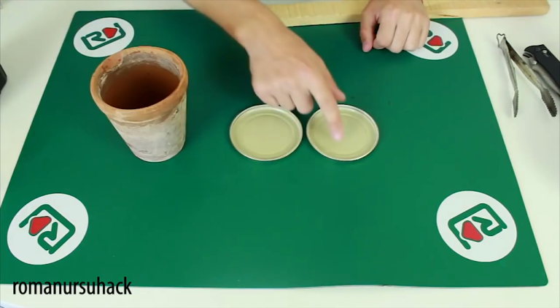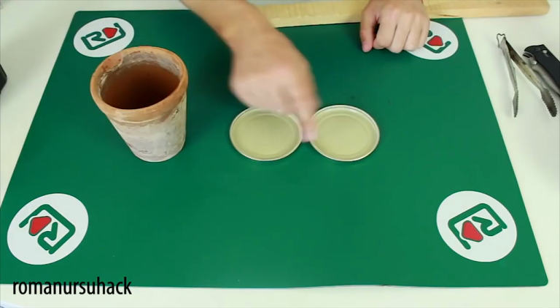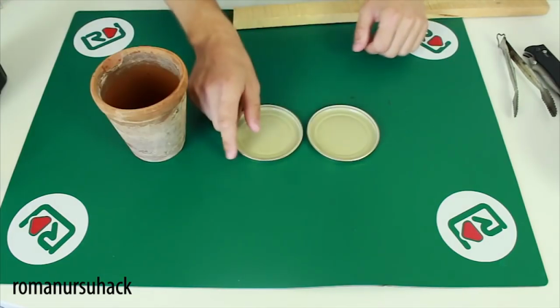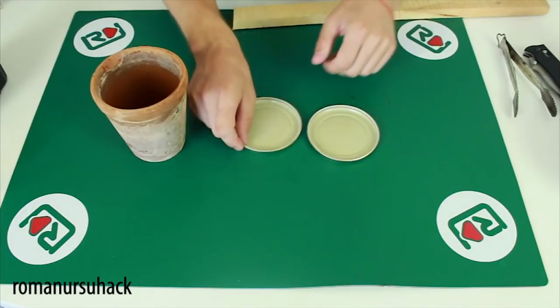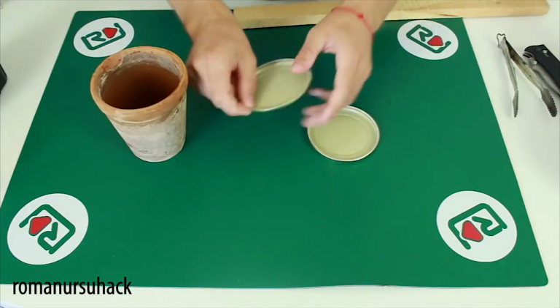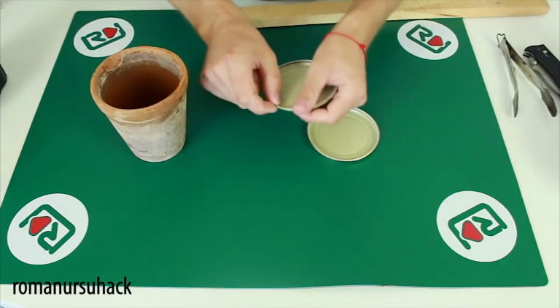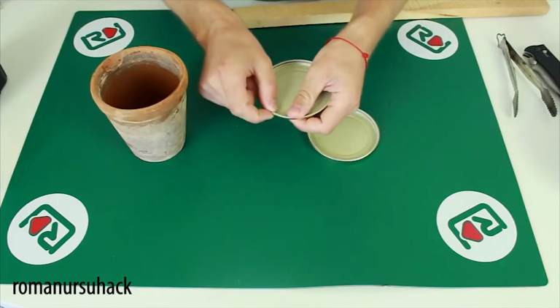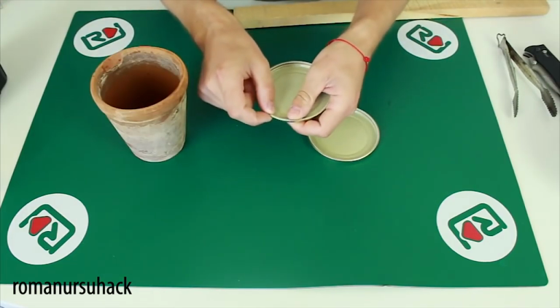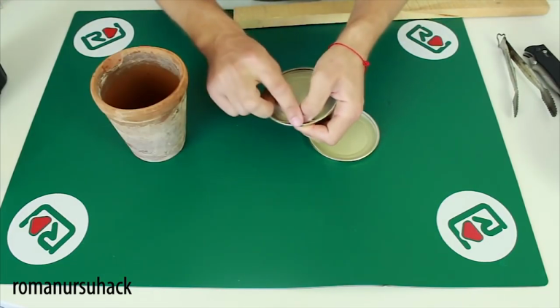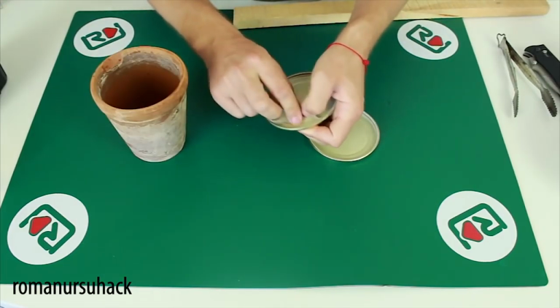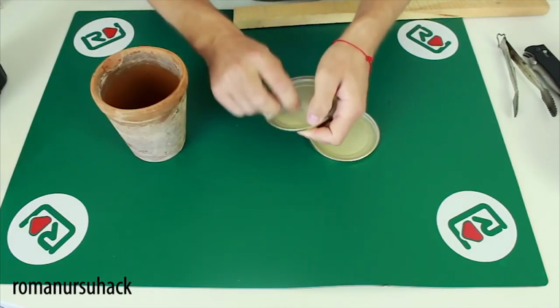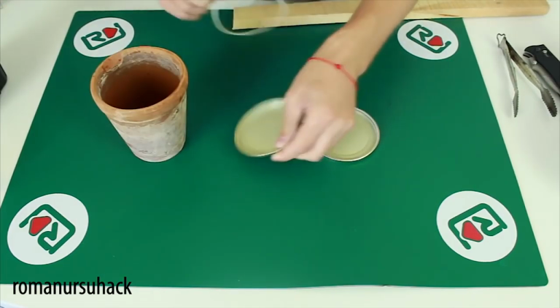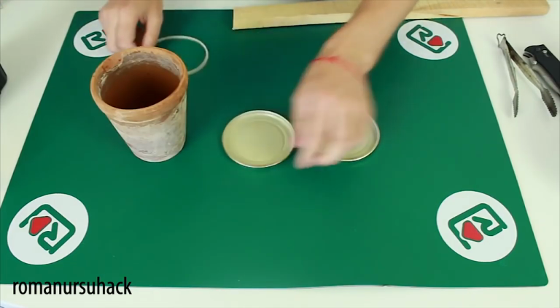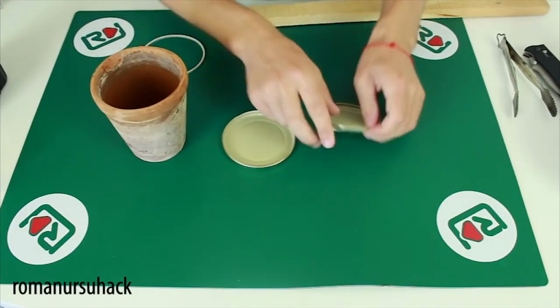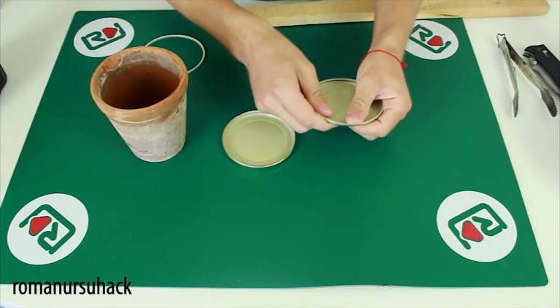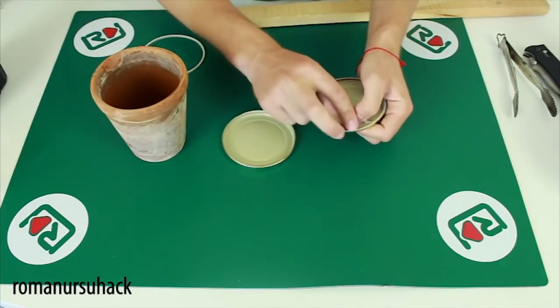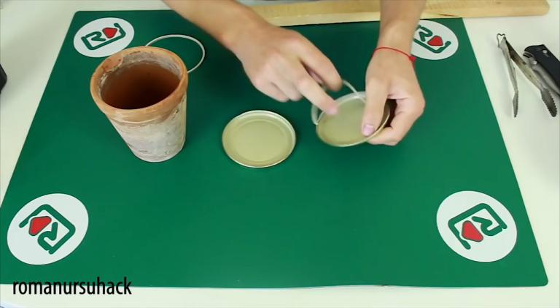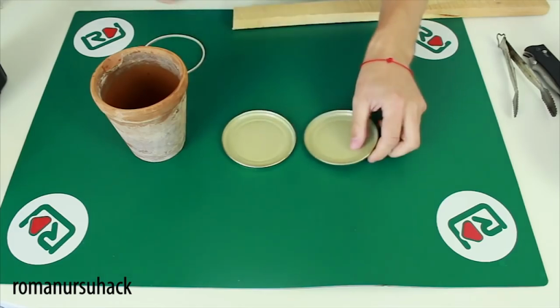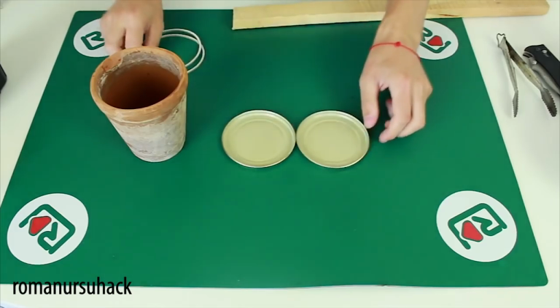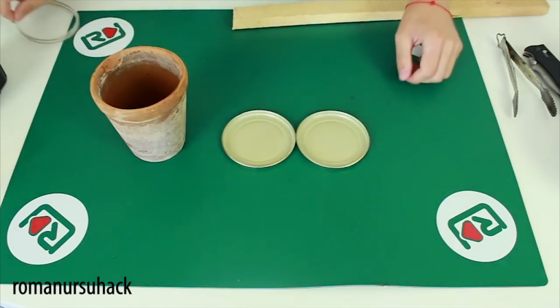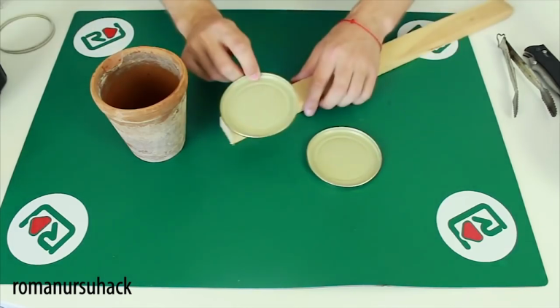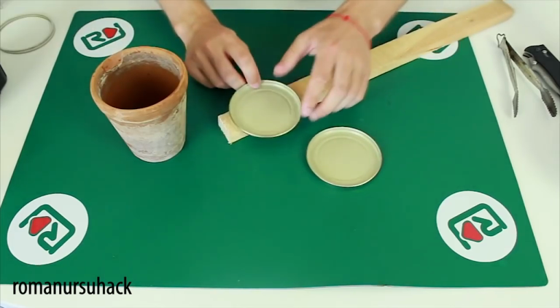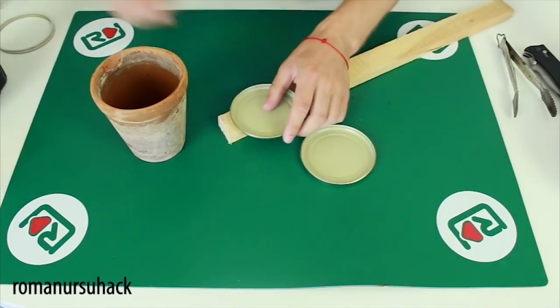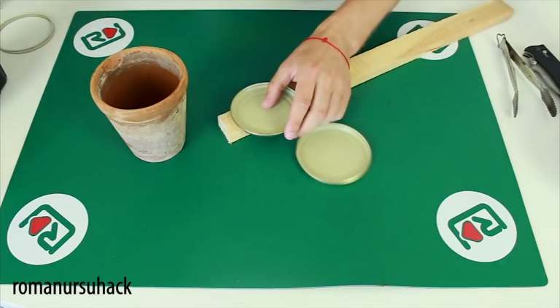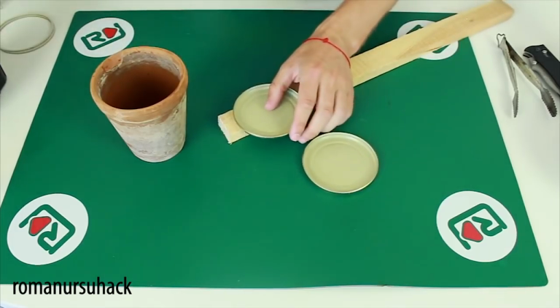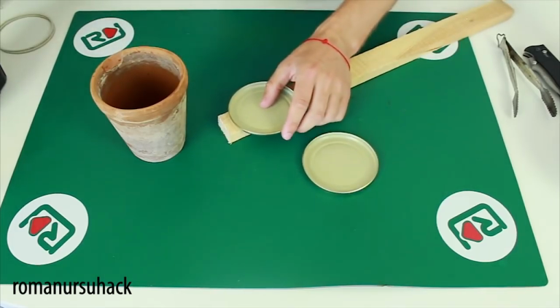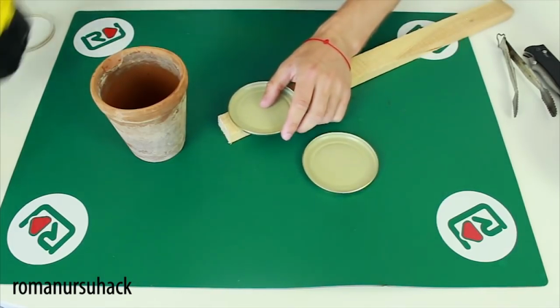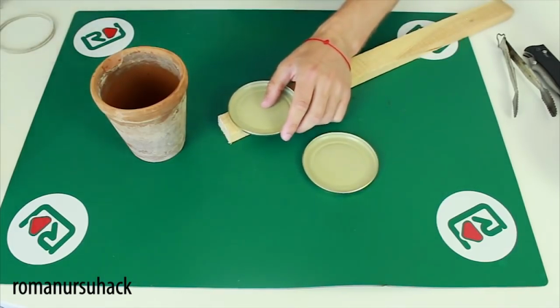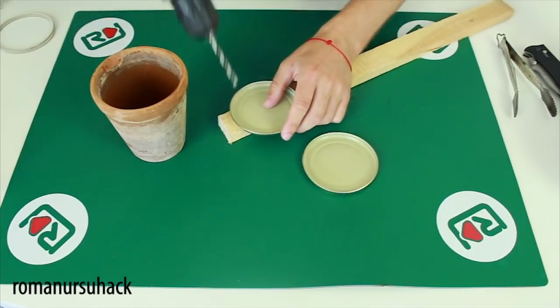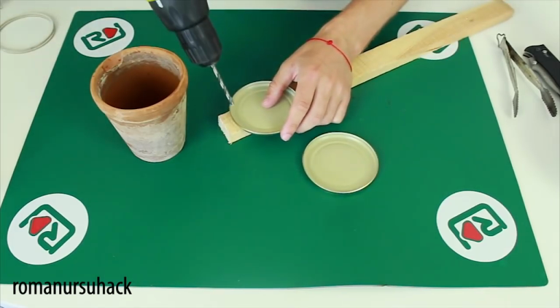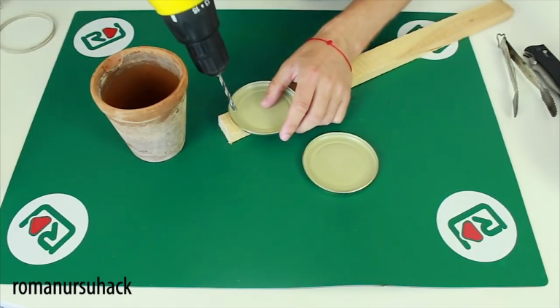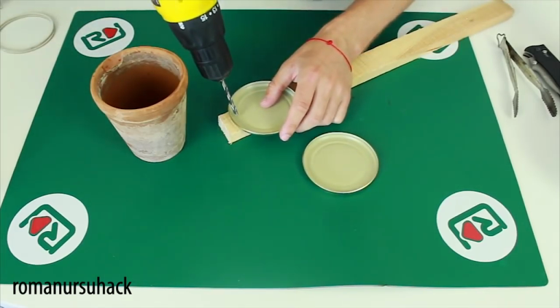On the technical side, first we have to remove the rings from the lids. Then we make as many holes as possible in one of the lids.